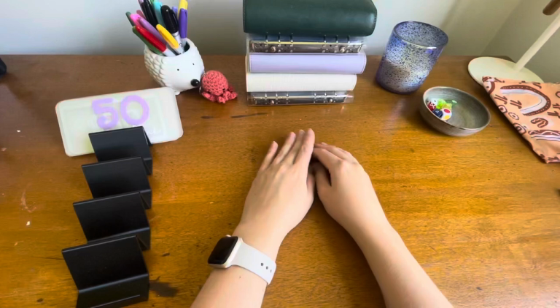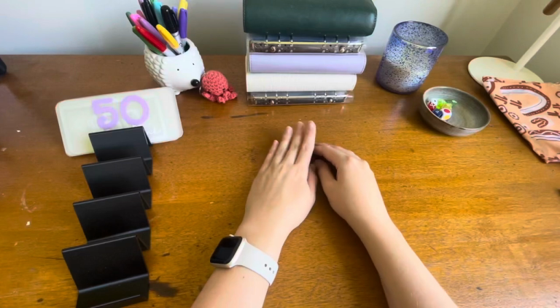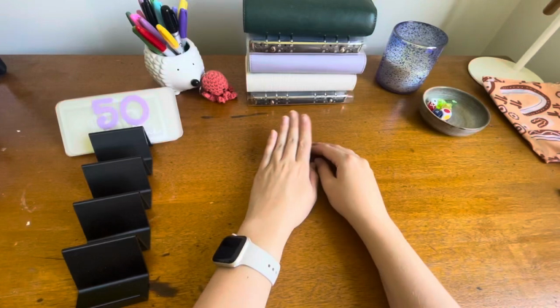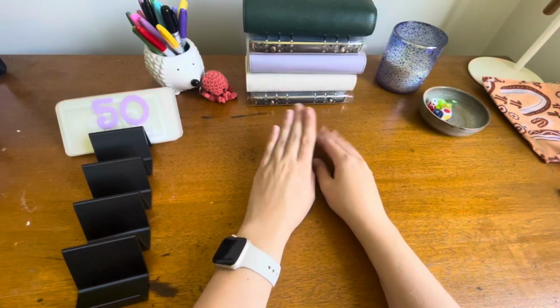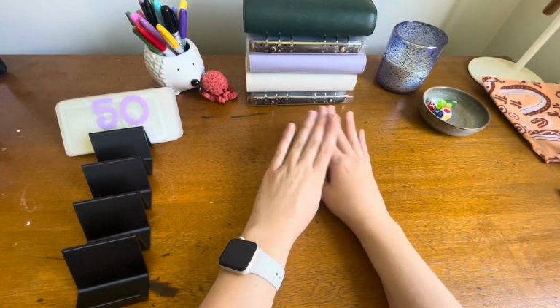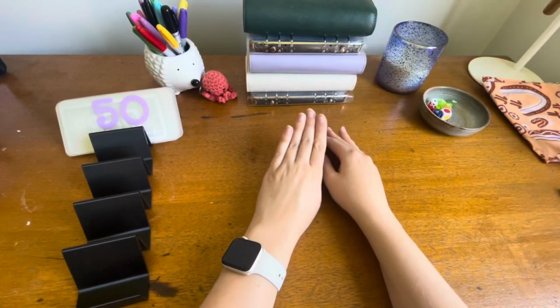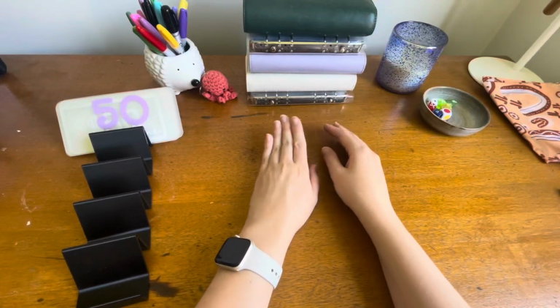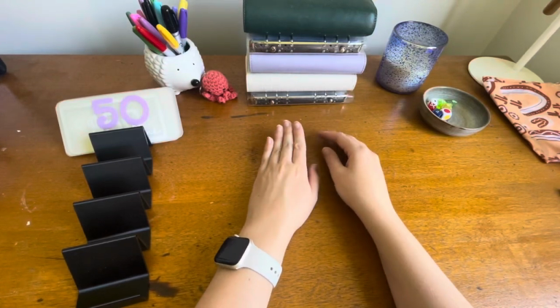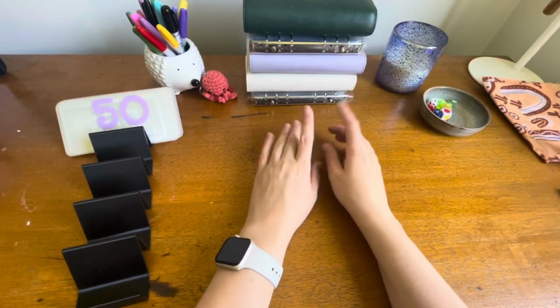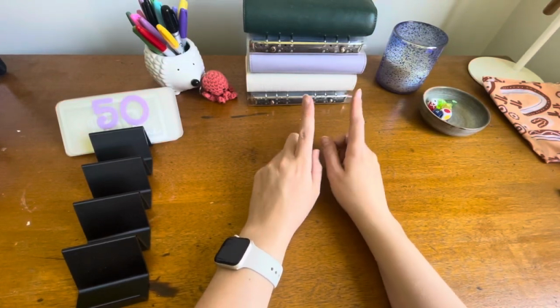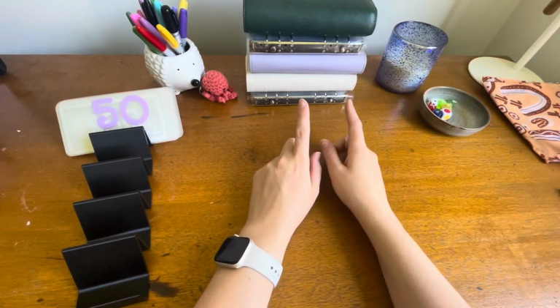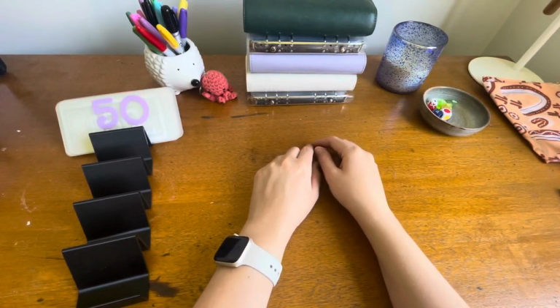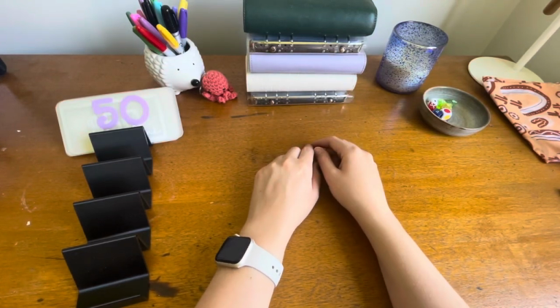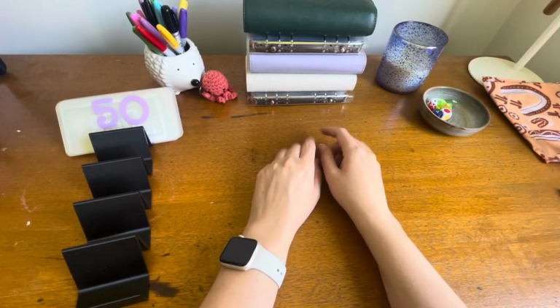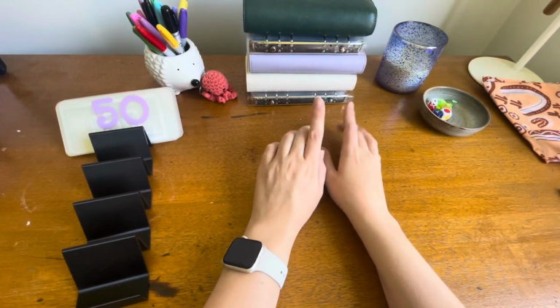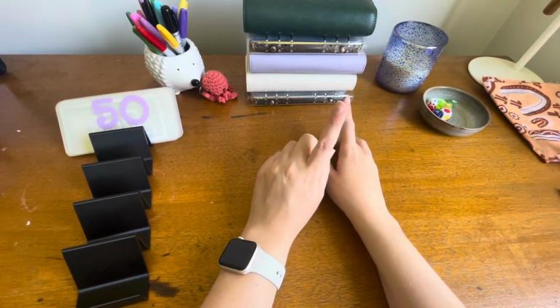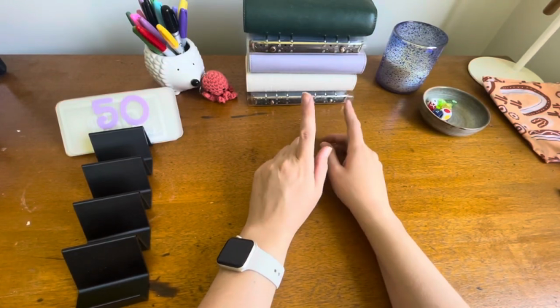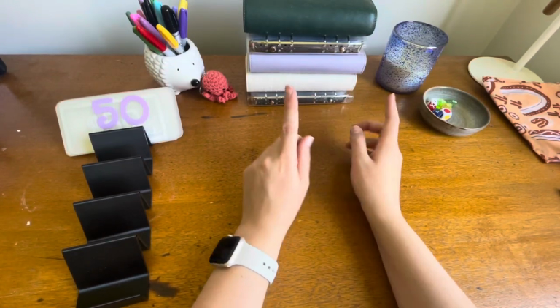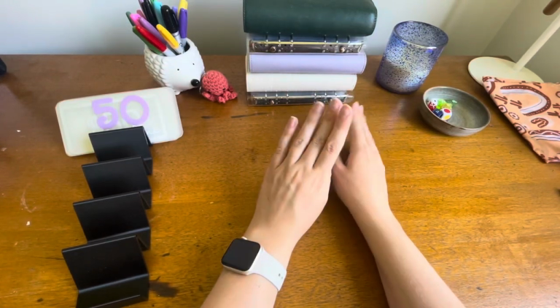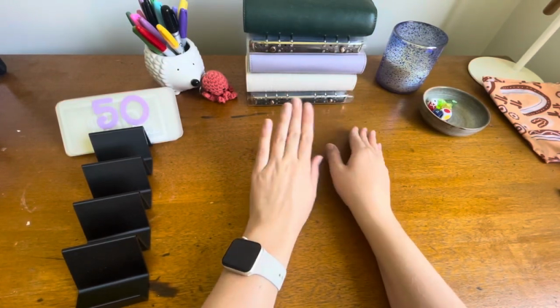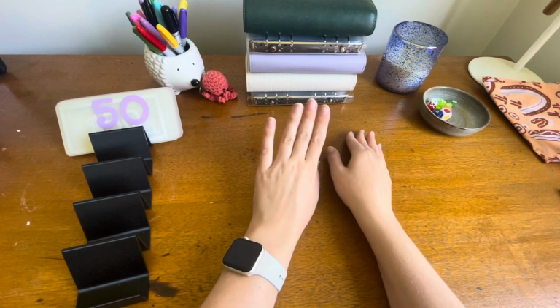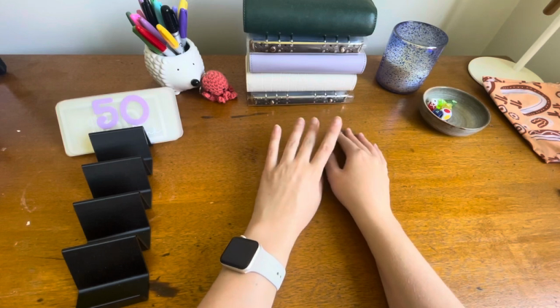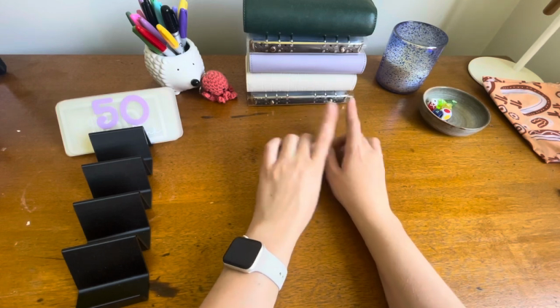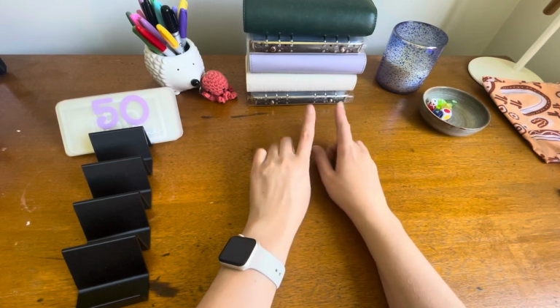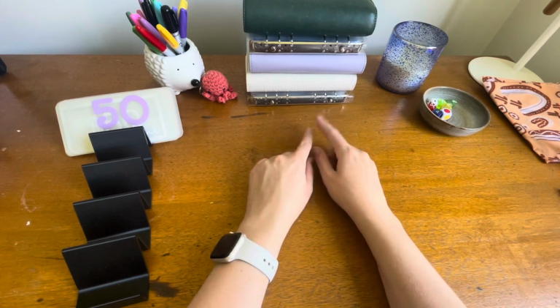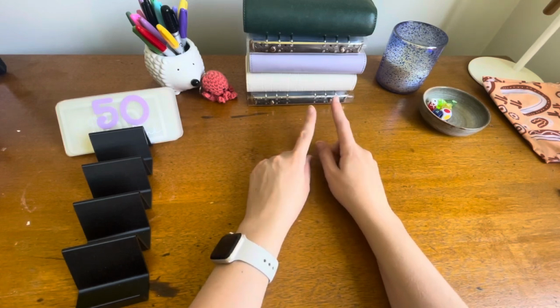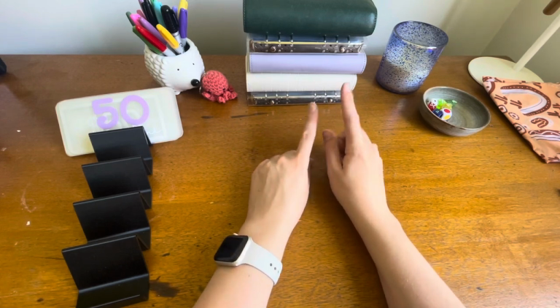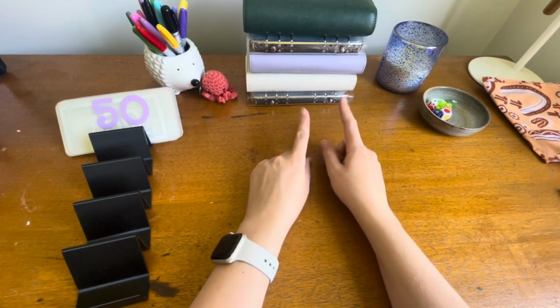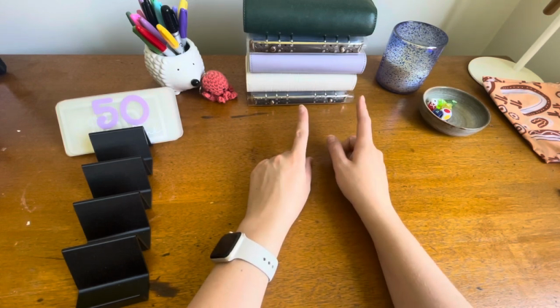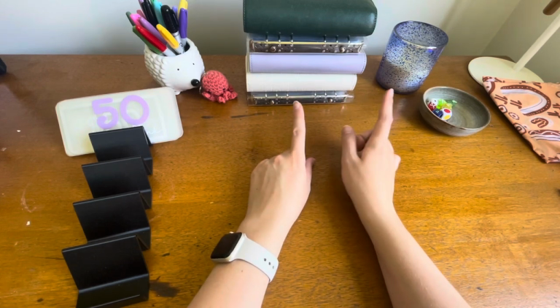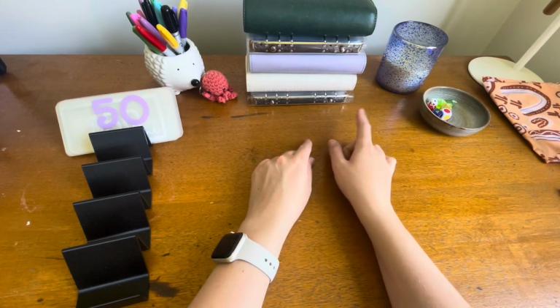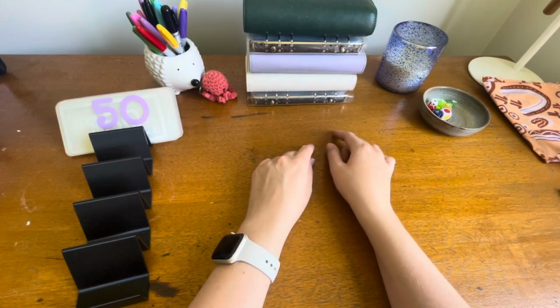Hi everyone and welcome back to Budget with Vee. Today's video I will be doing a quick cash condensing because I need to take some money back to the bank today.